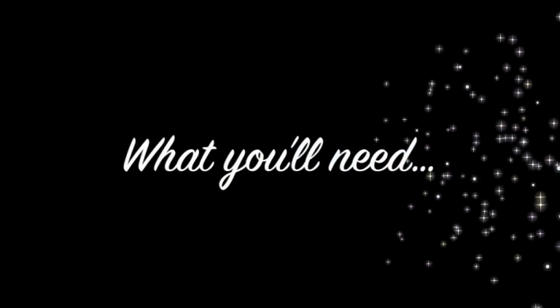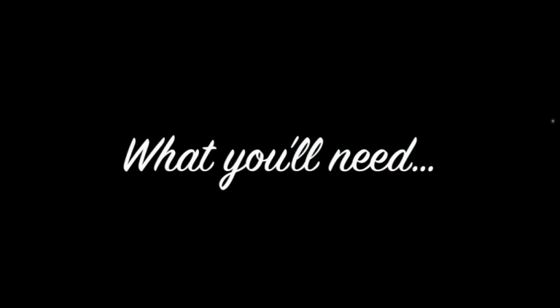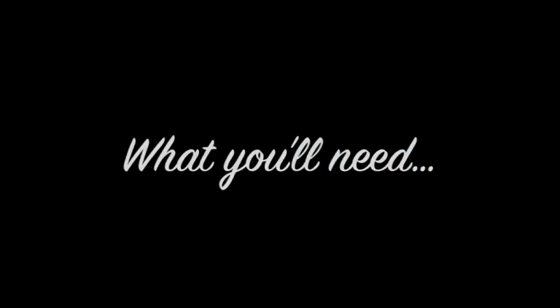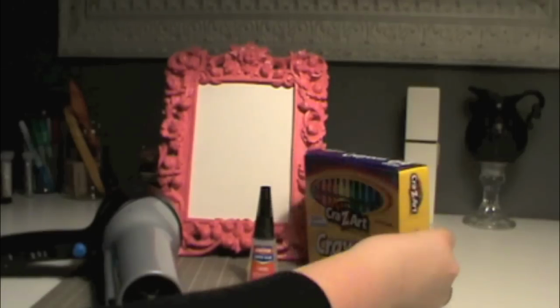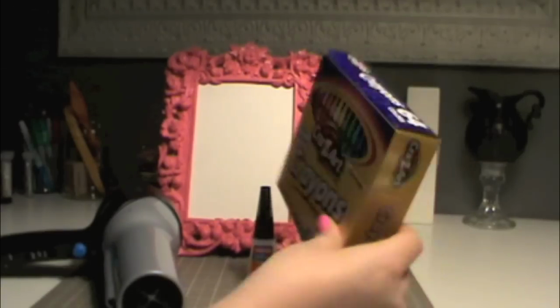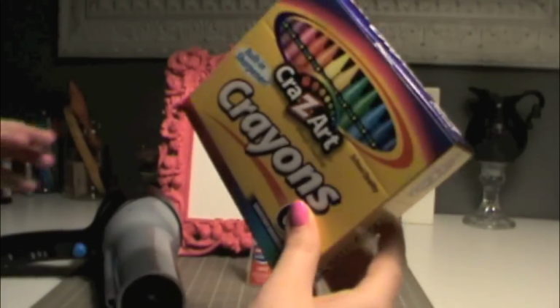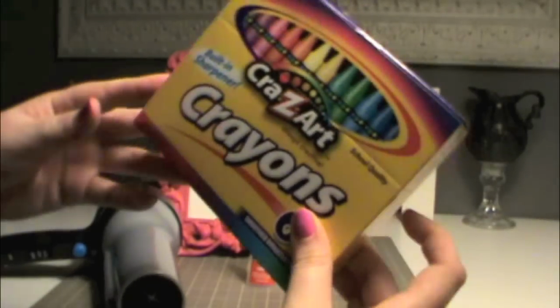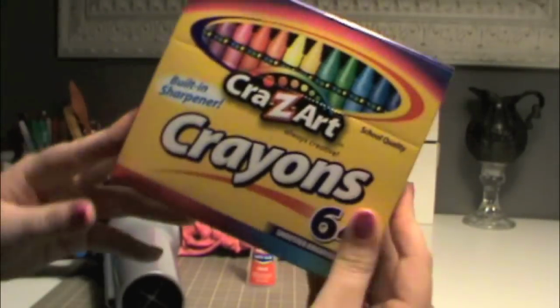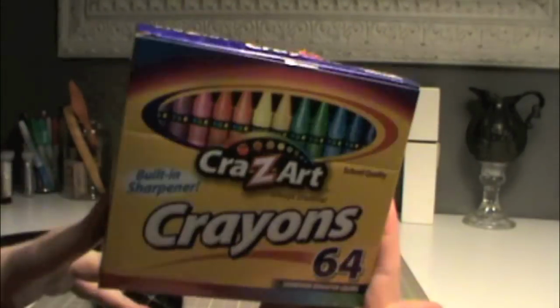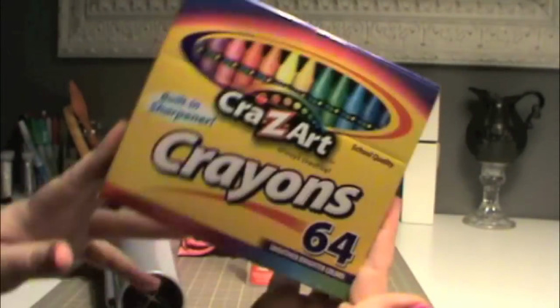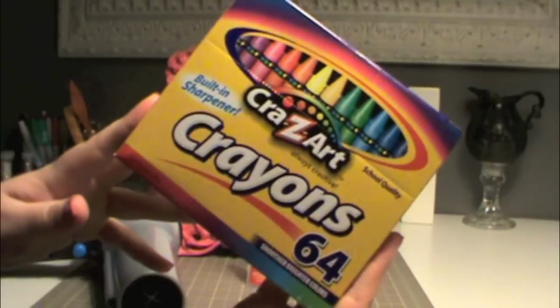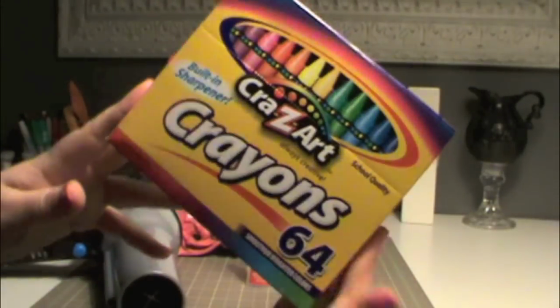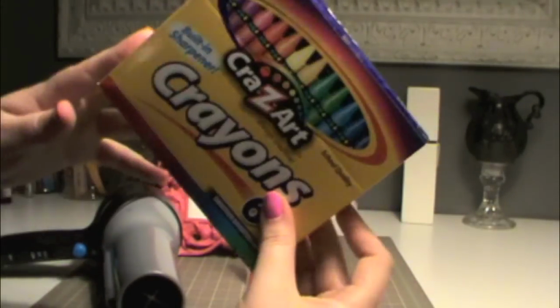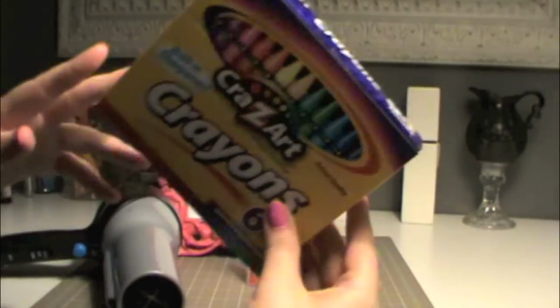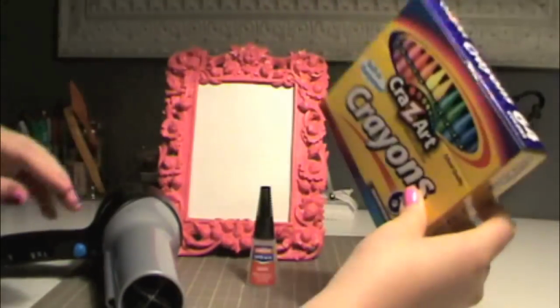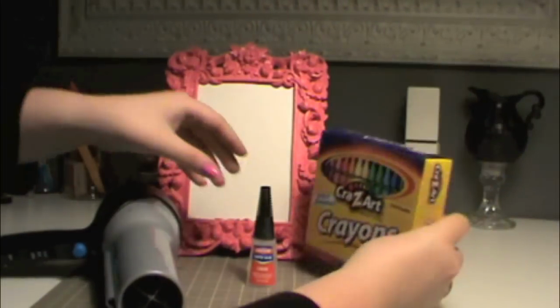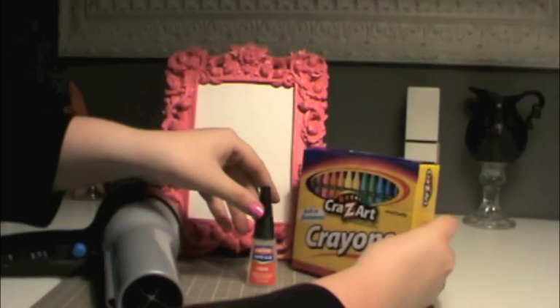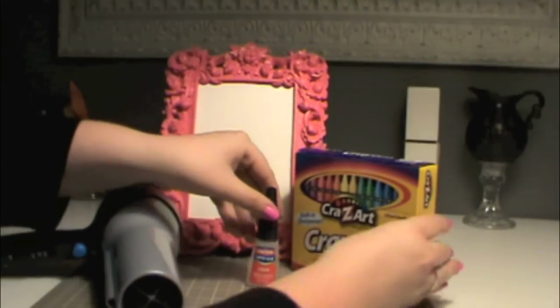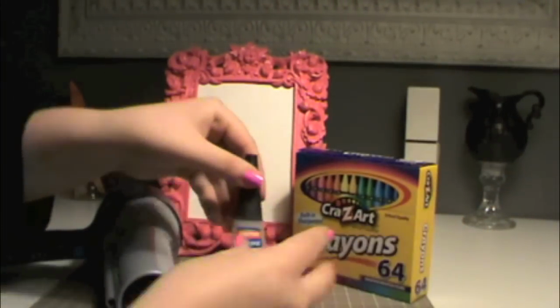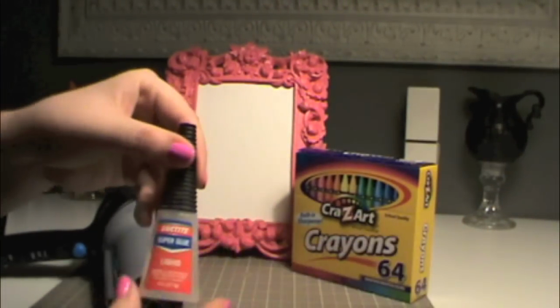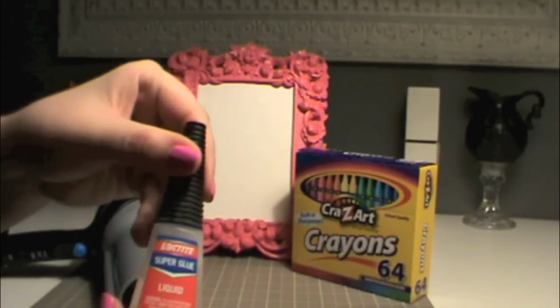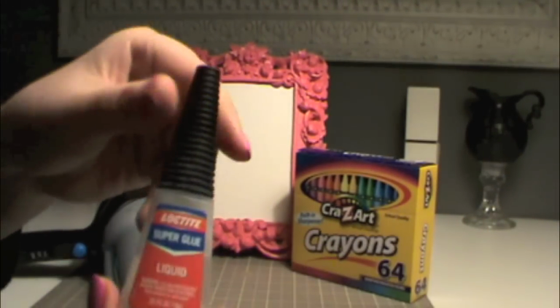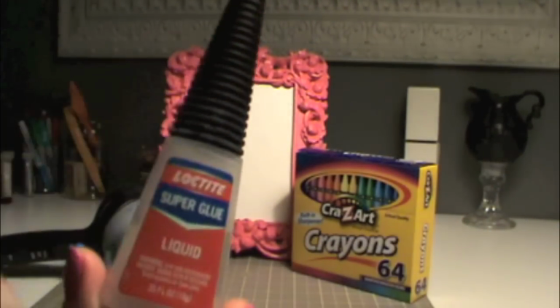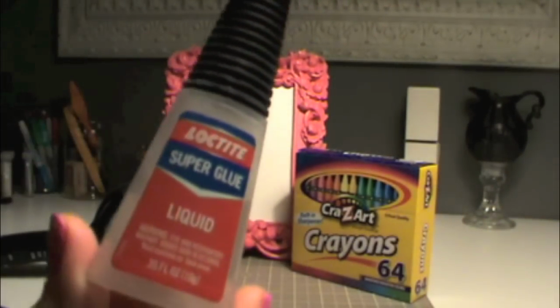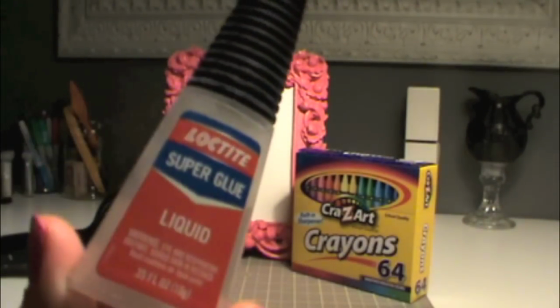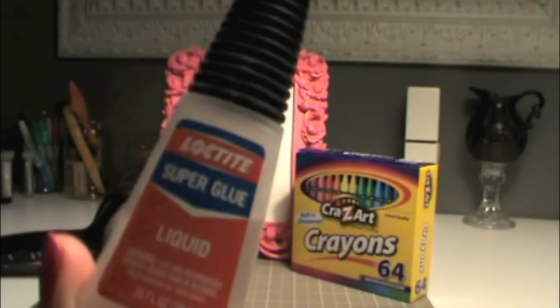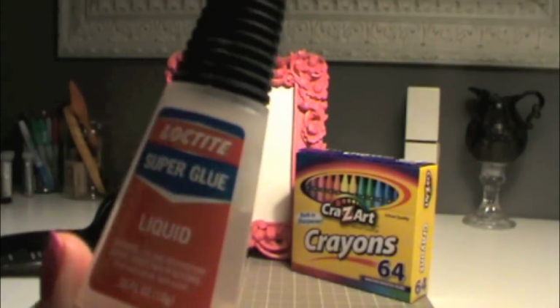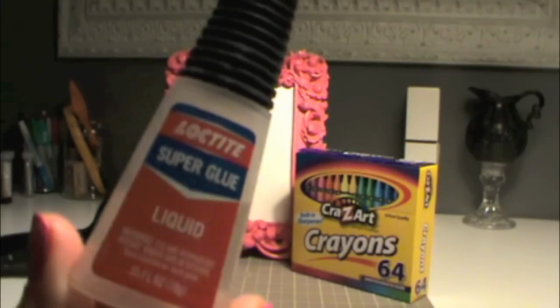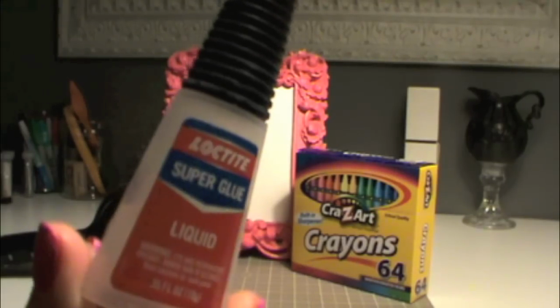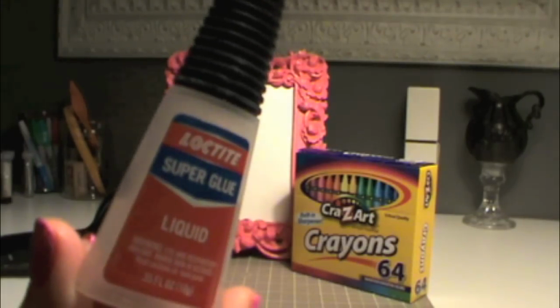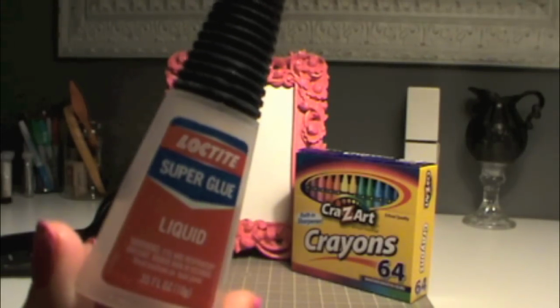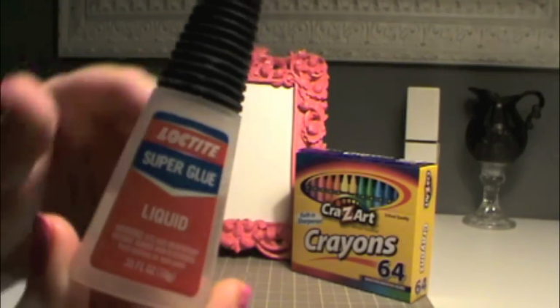The first thing you're going to need is a box of crayons, a large box with a lot of different colors. Next you're going to need some super glue — any kind will do.